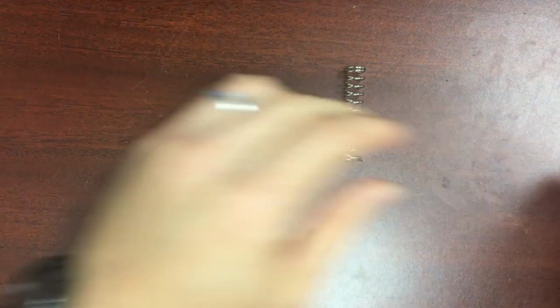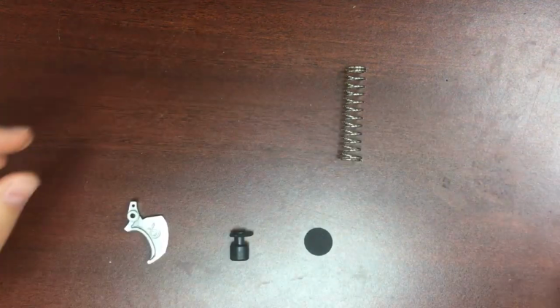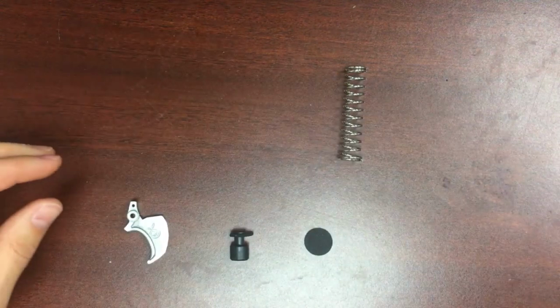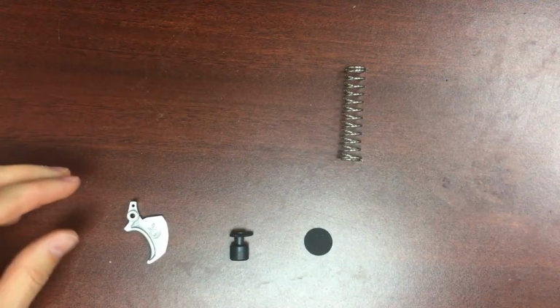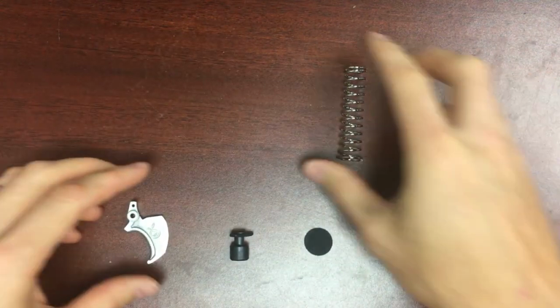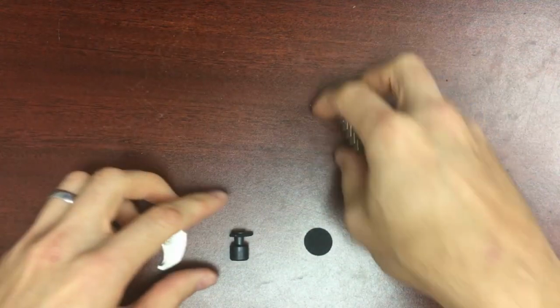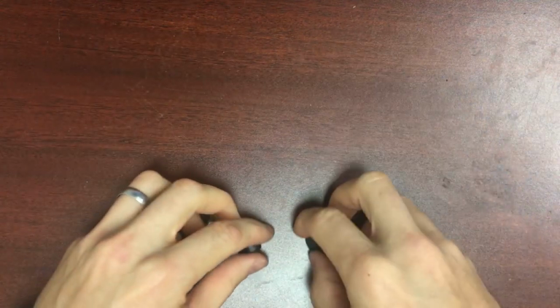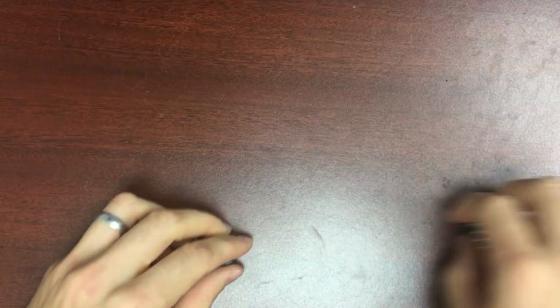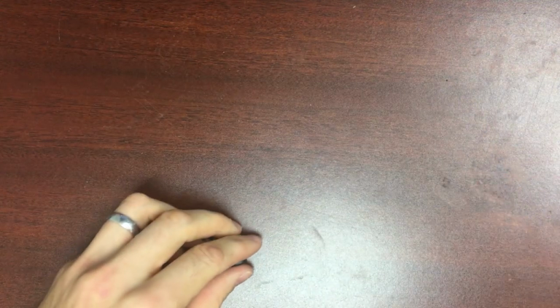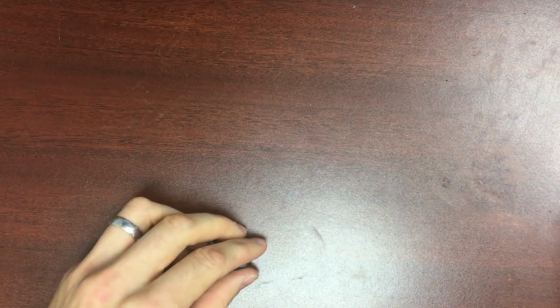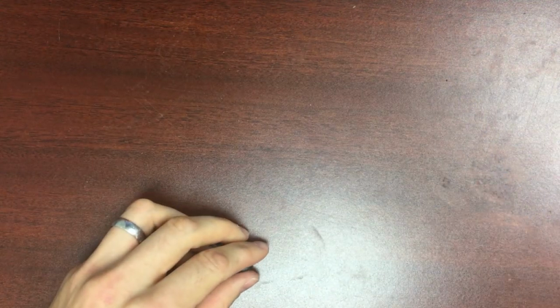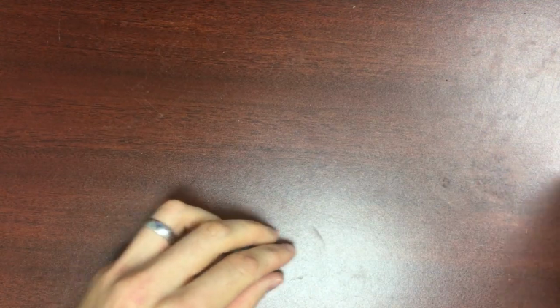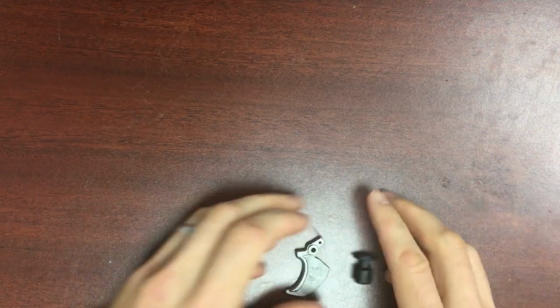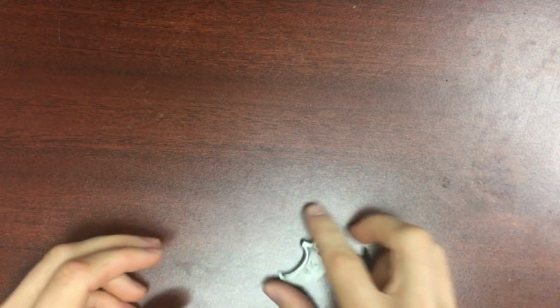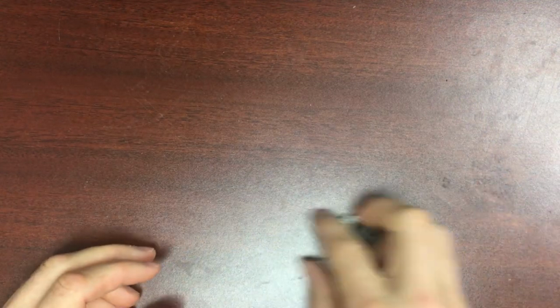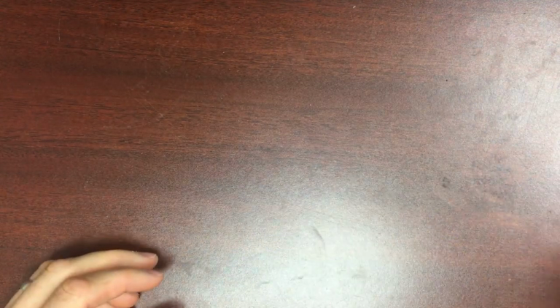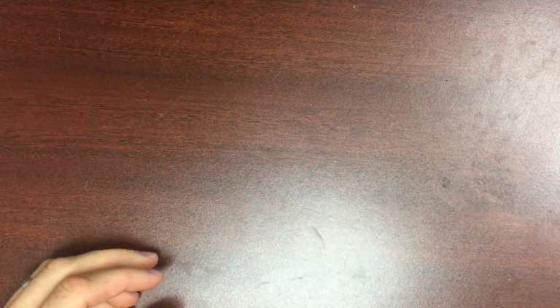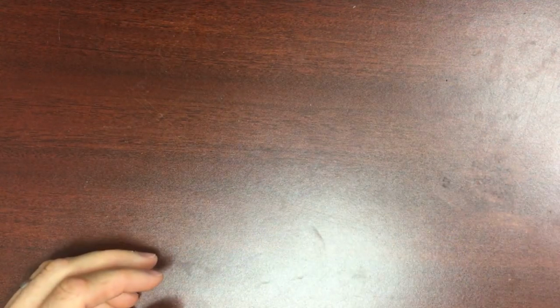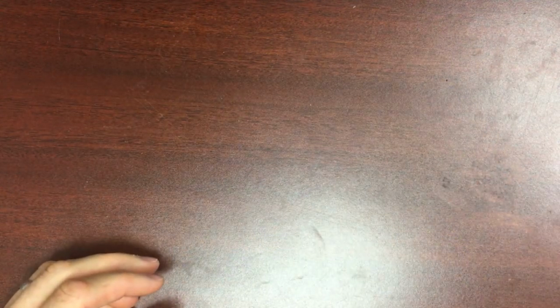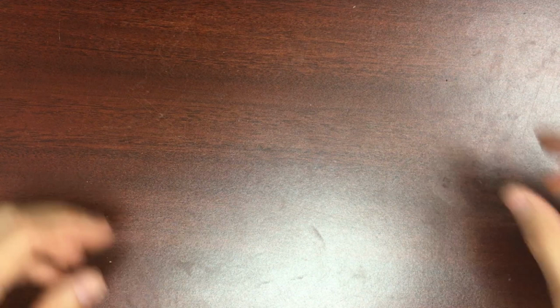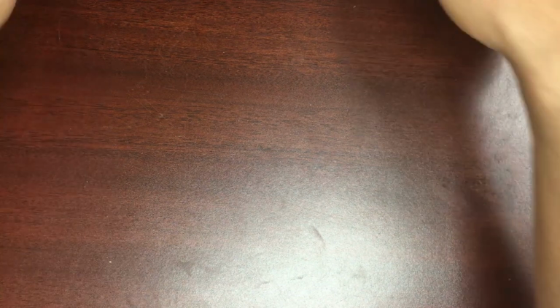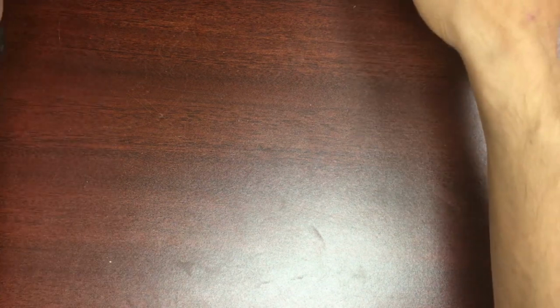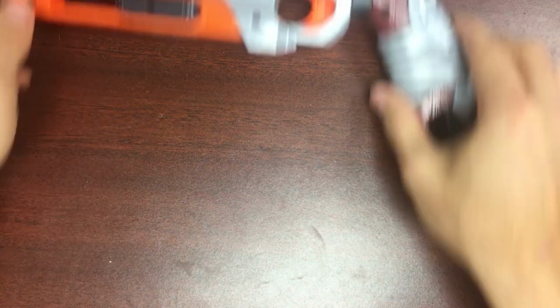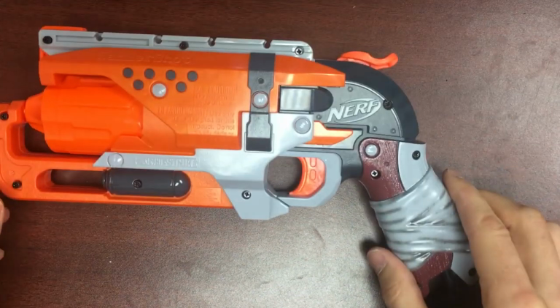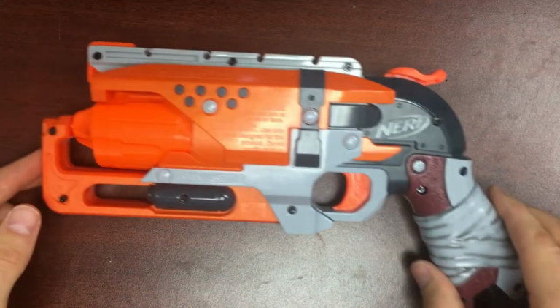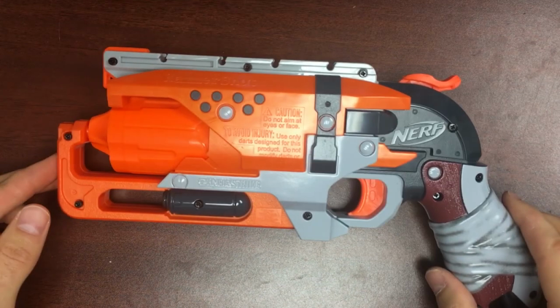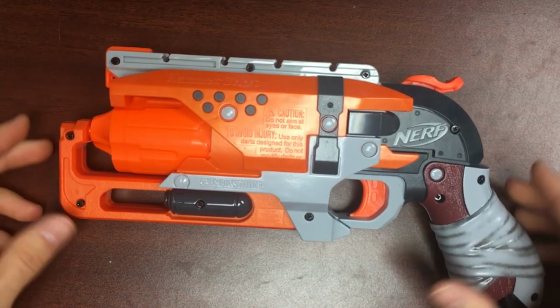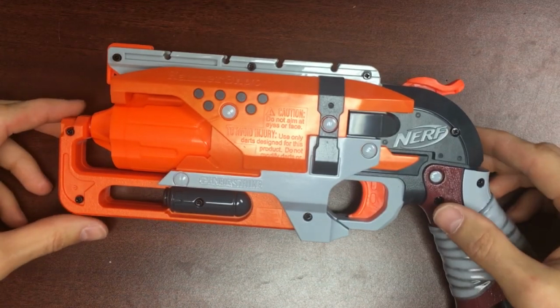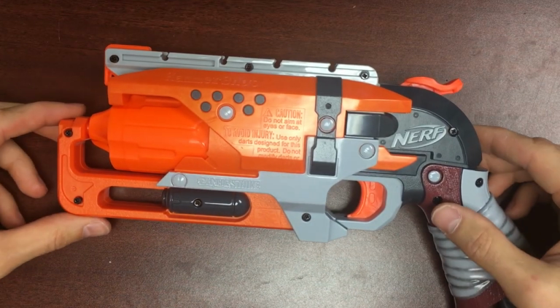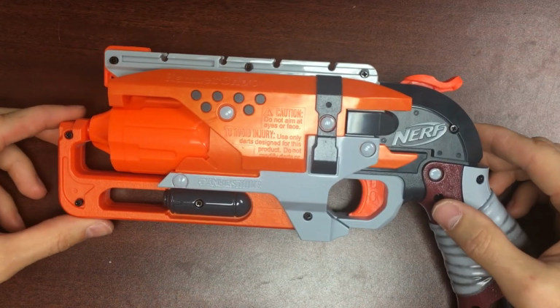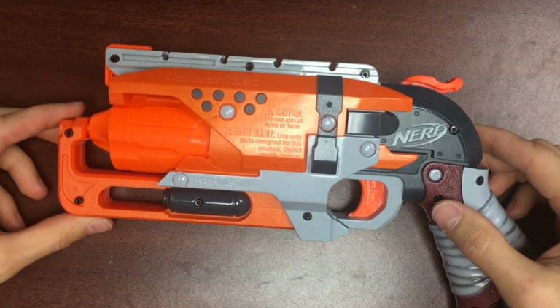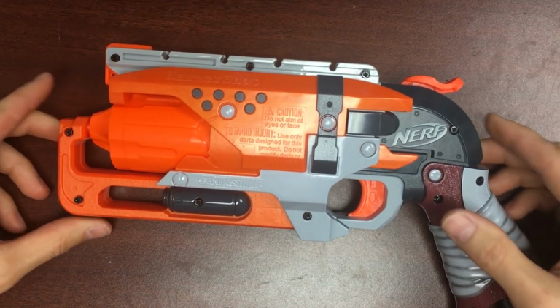This is a little more involved than, let's say, a Retaliator mod. You've got to punch a few pins, and we'll need a few extra tools.